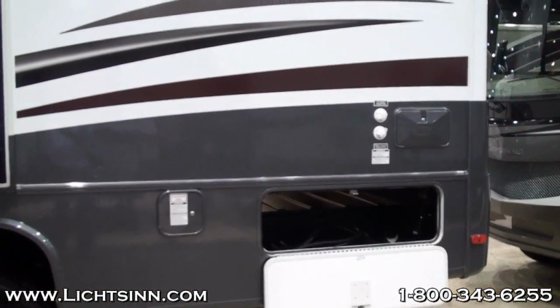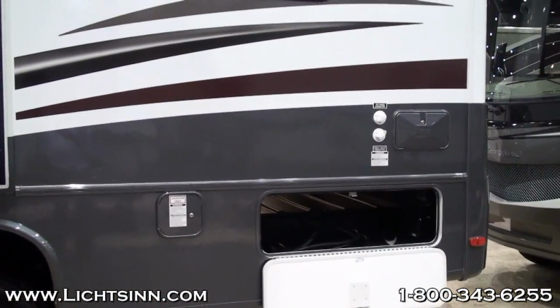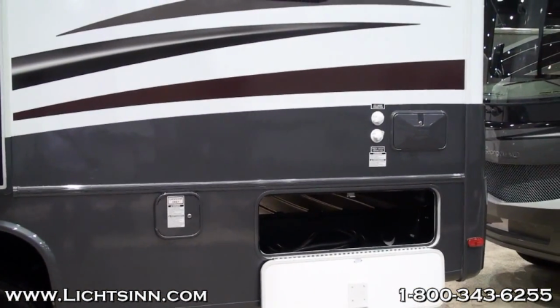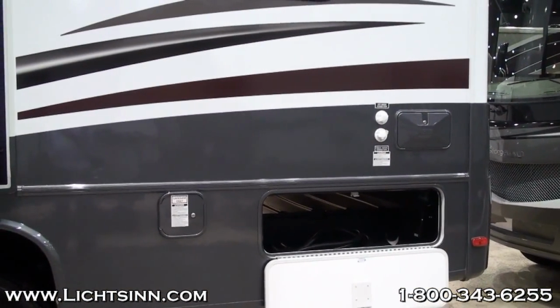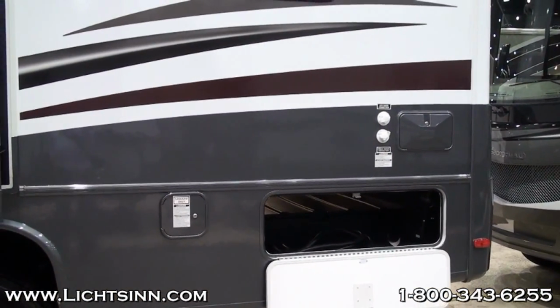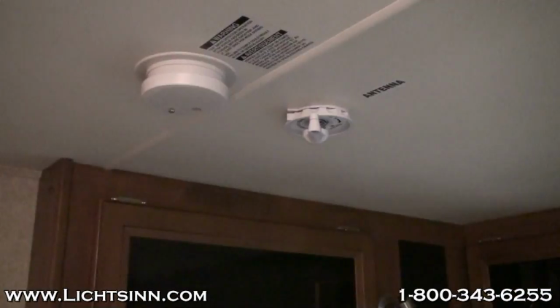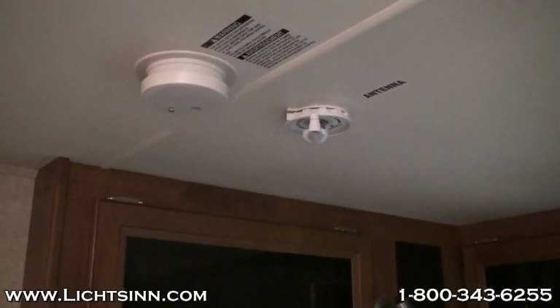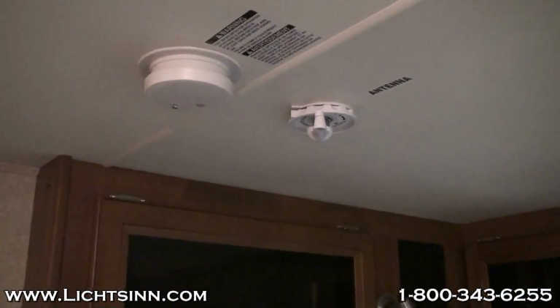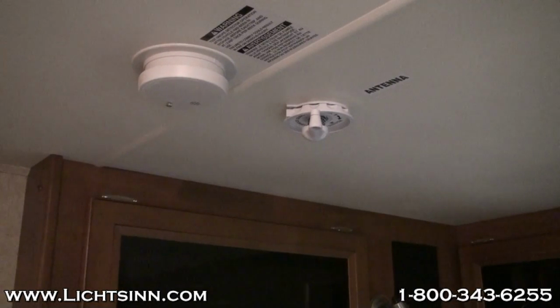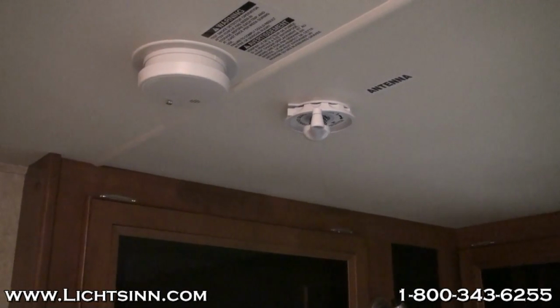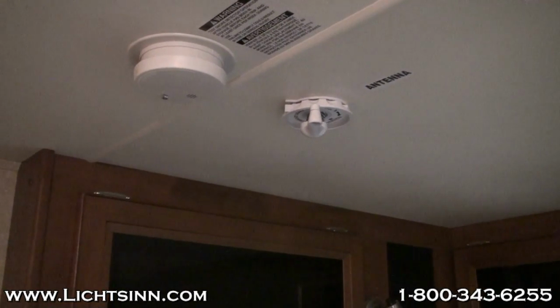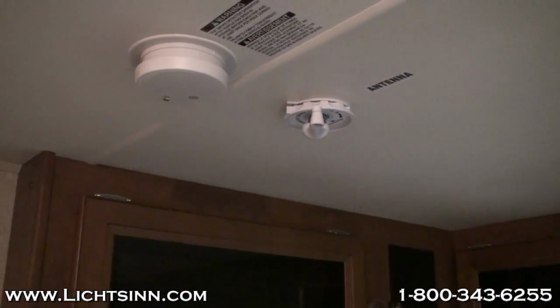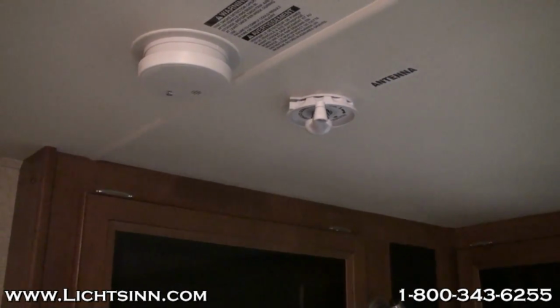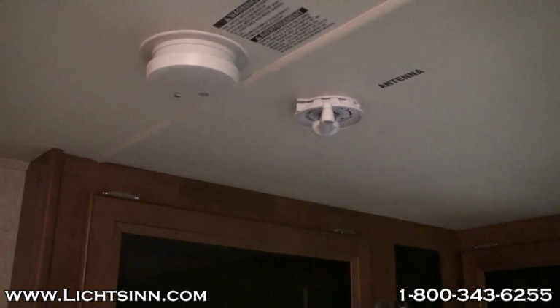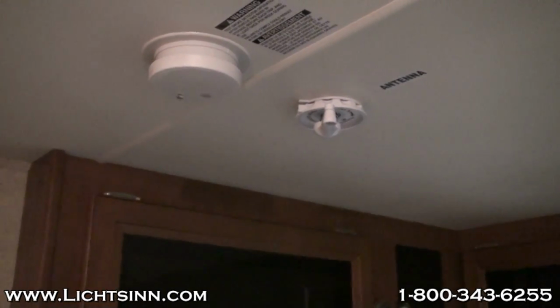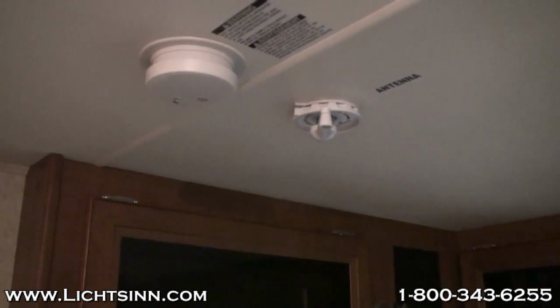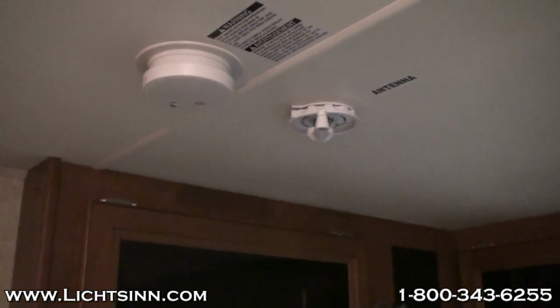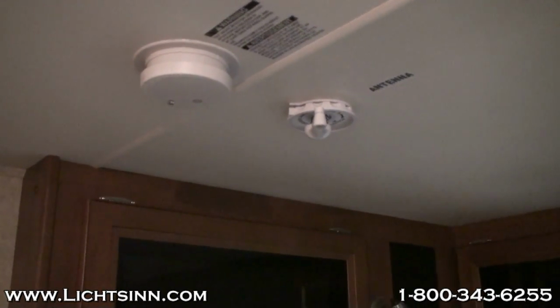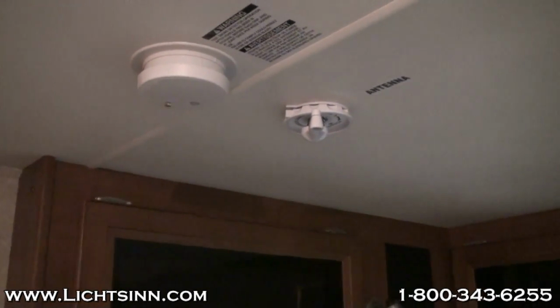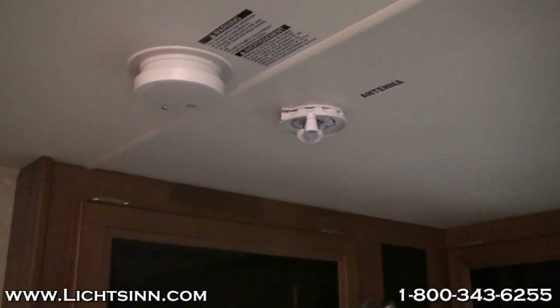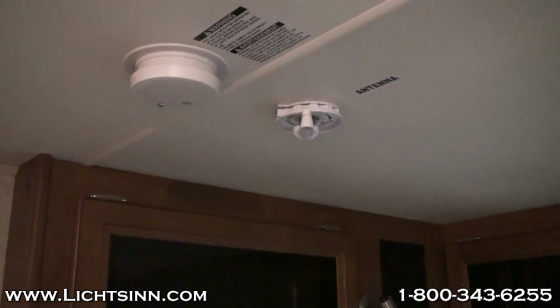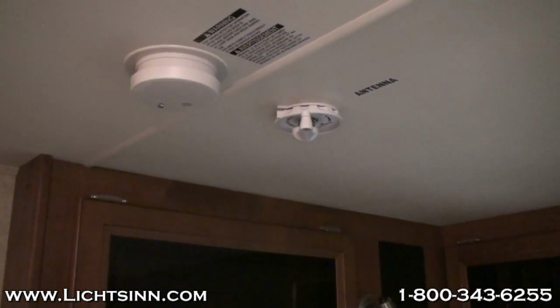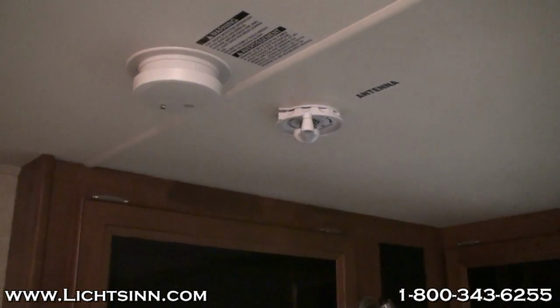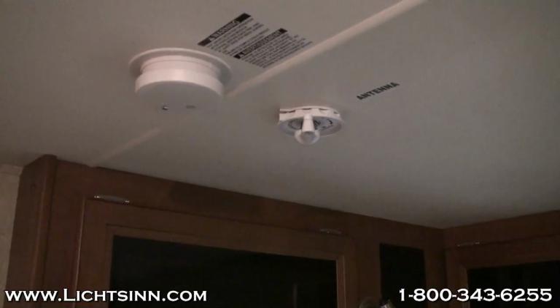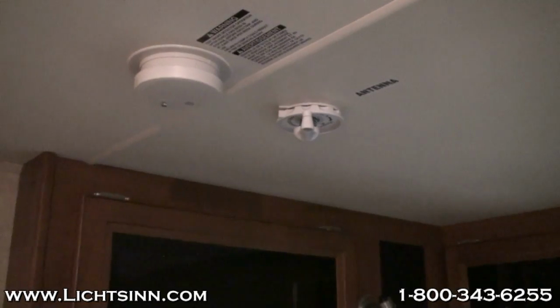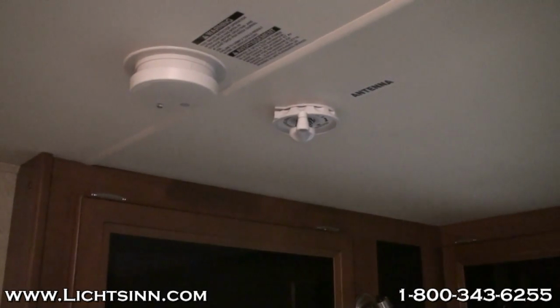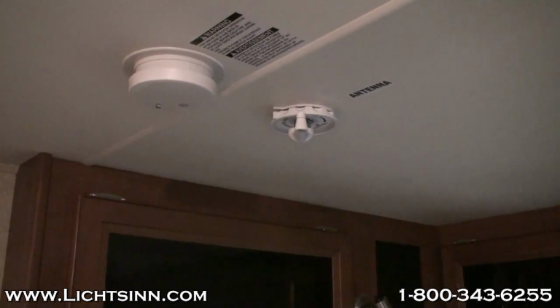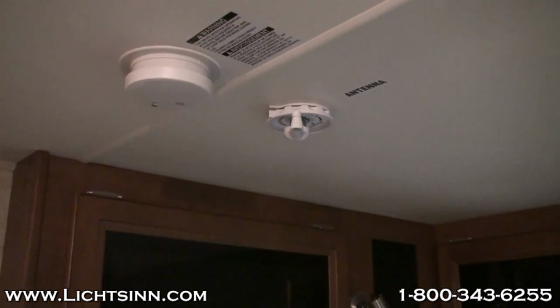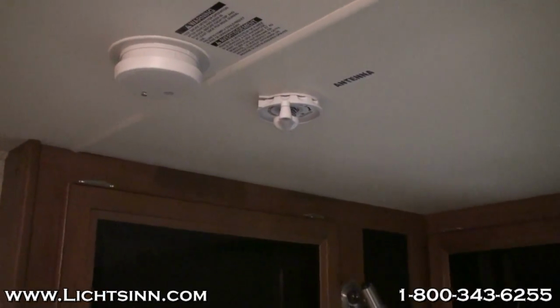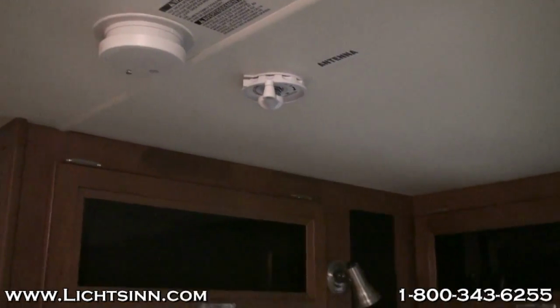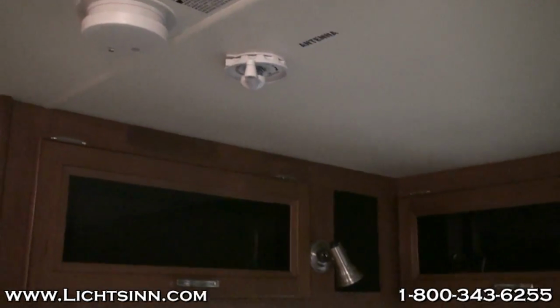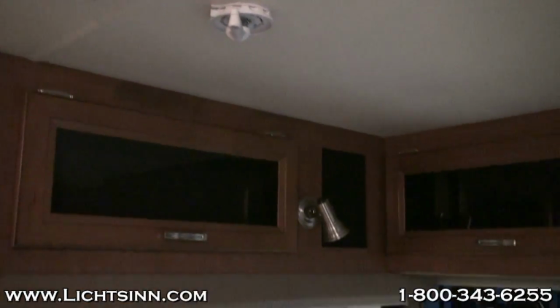Now we're going to go ahead and take a look inside of the Georgetown. First, you'll notice that they still use the crank-up antenna versus the stationary King Jack that Winnebago uses, which has the signal sensor right on it.